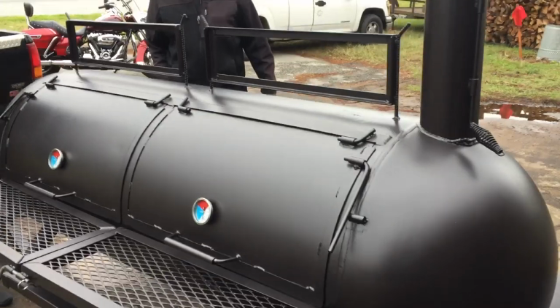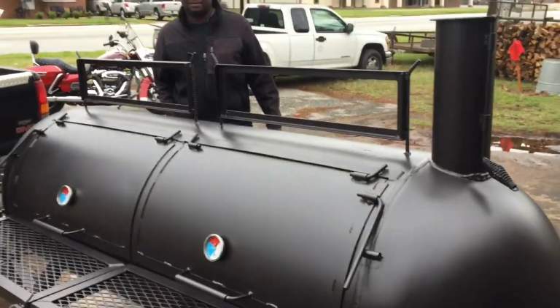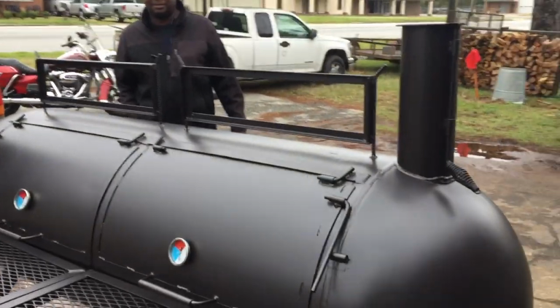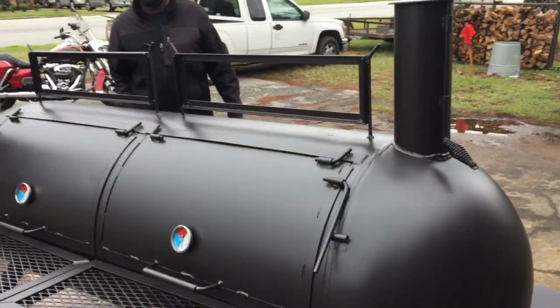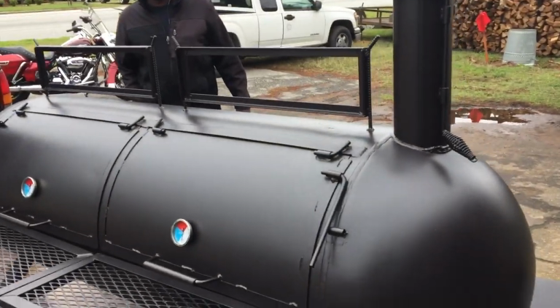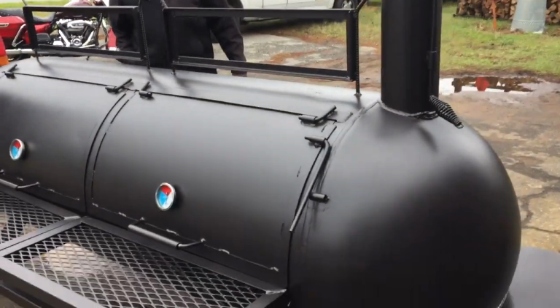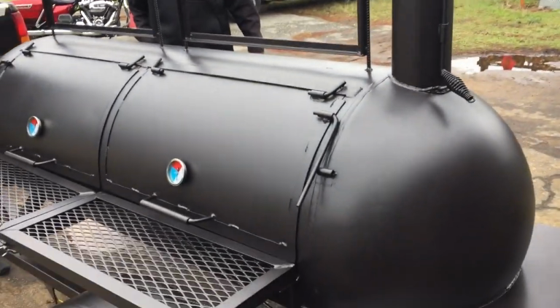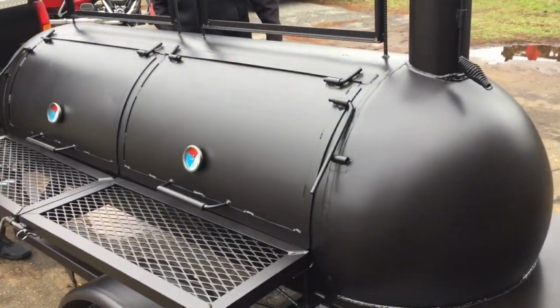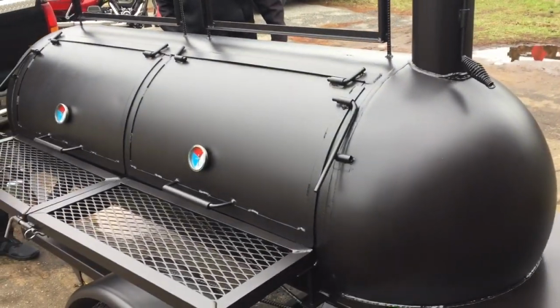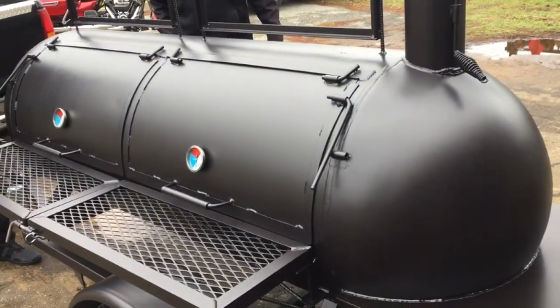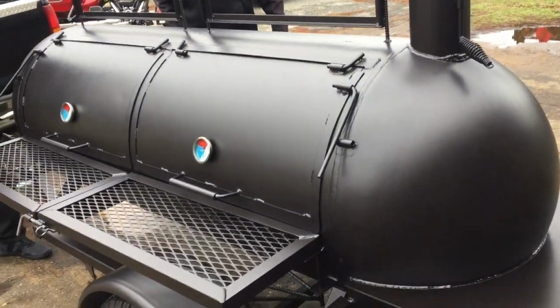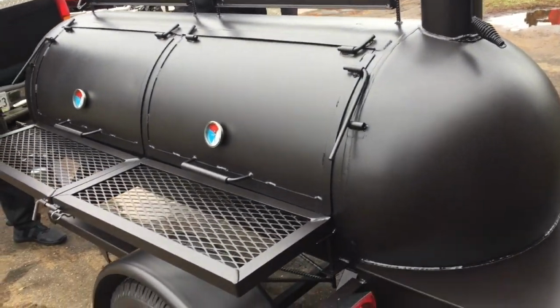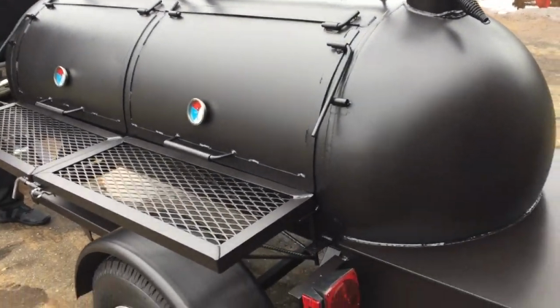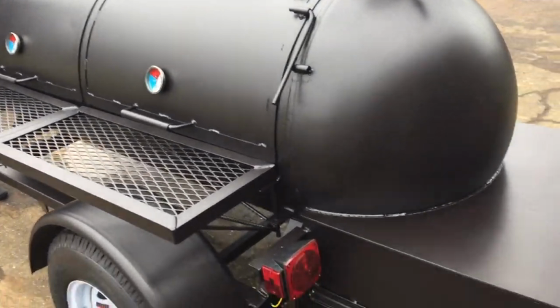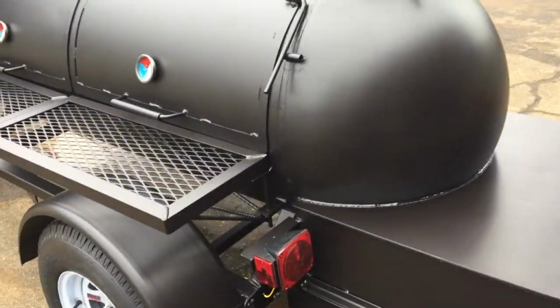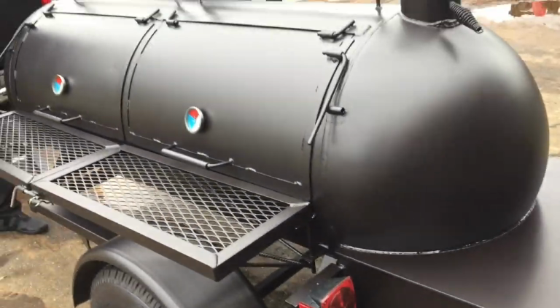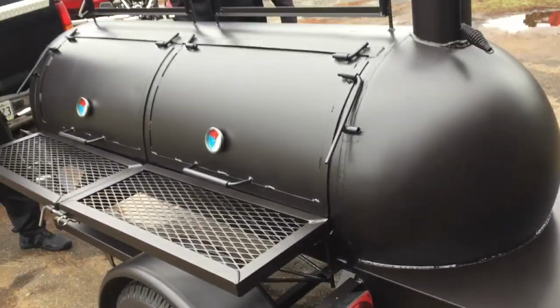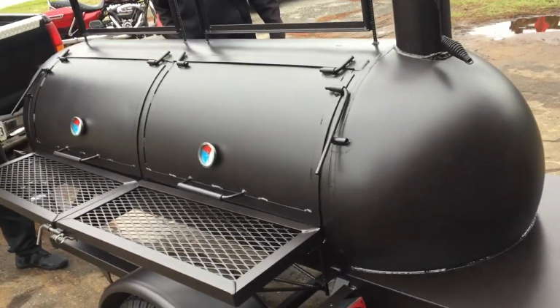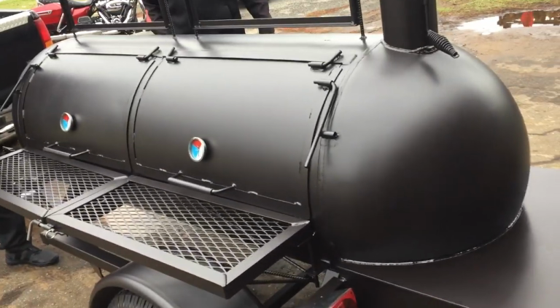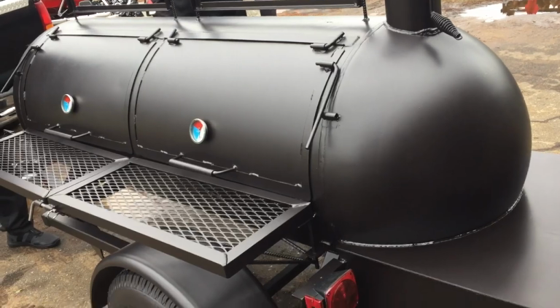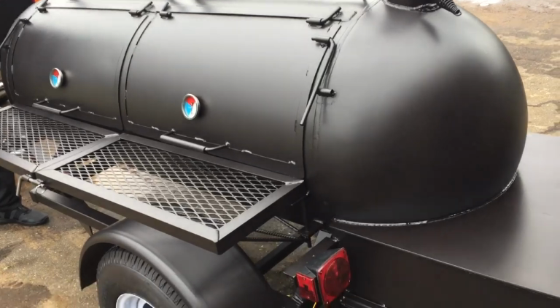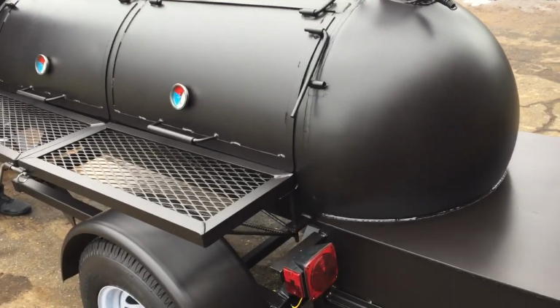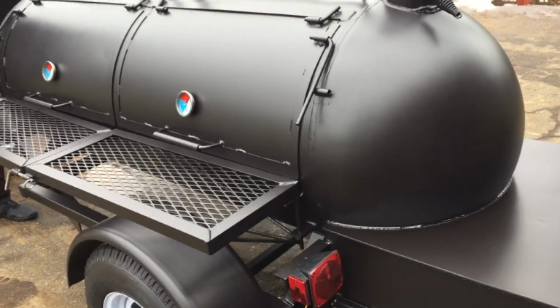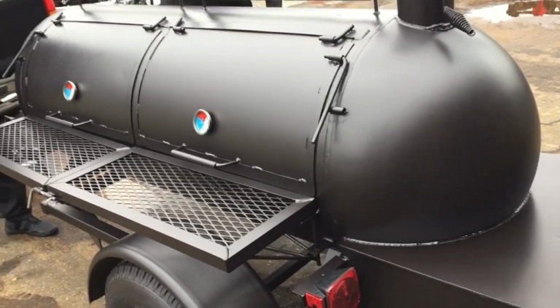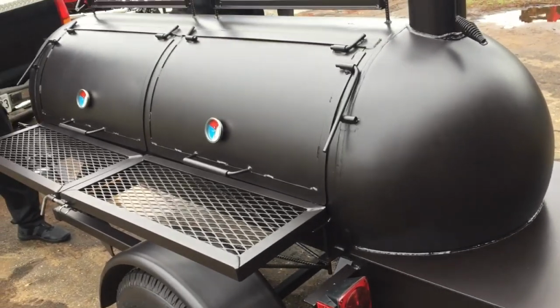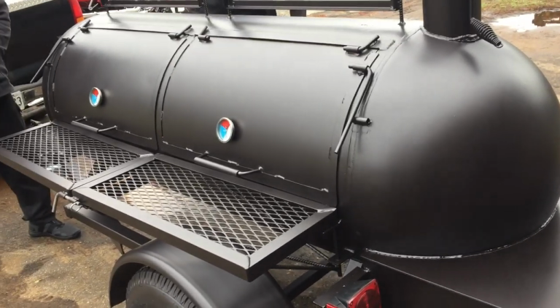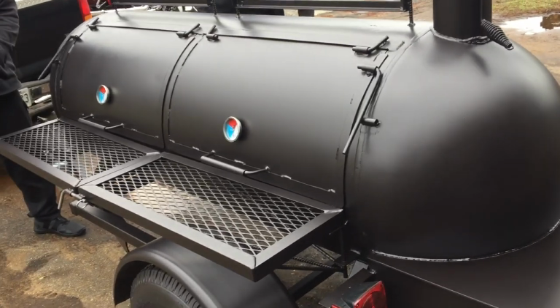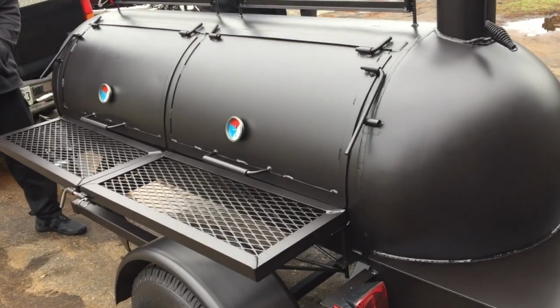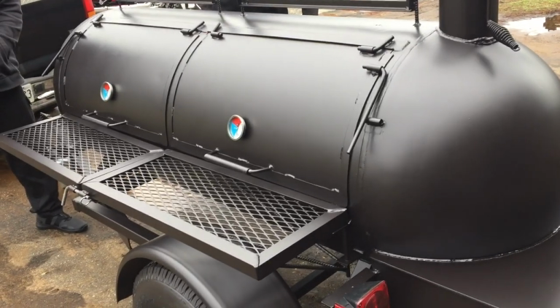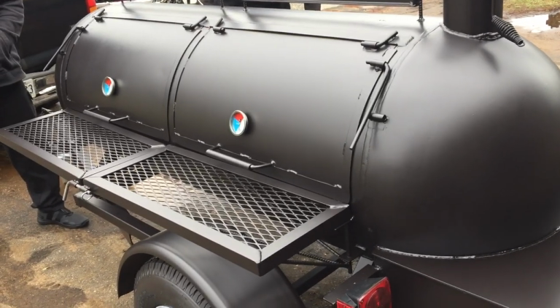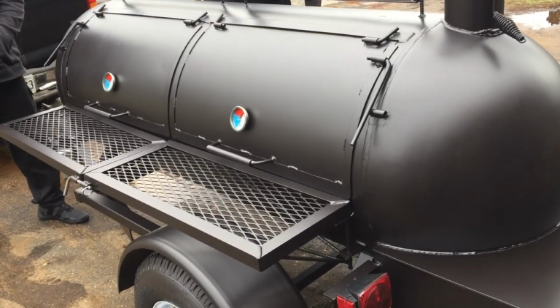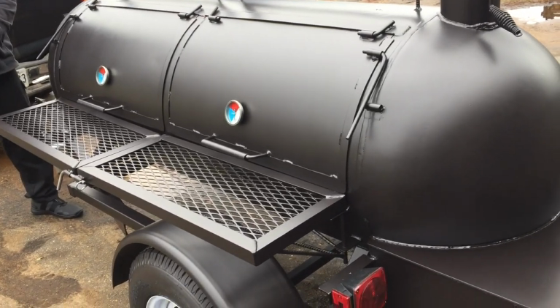Hello everyone. This is Iron Man Jack from Iron Man Jack Smokes and Grill. Here we have another gentleman here that came to take his 250 gallon smoker reverse float.